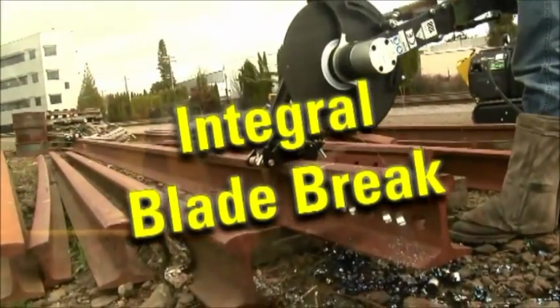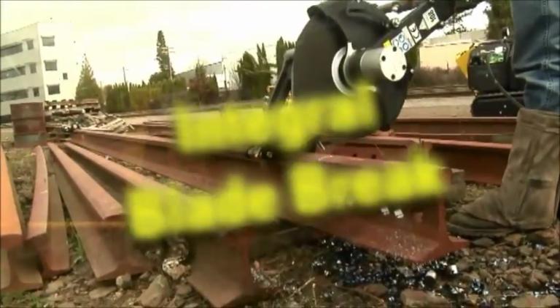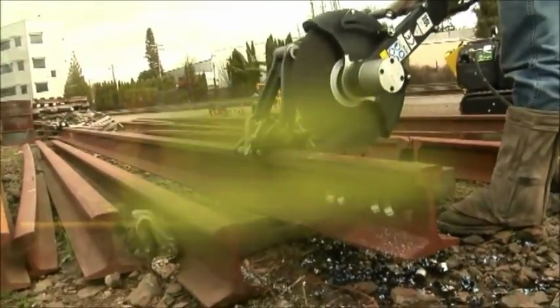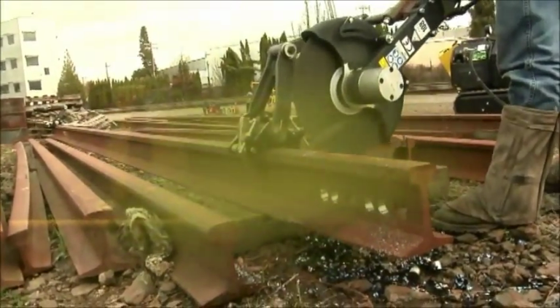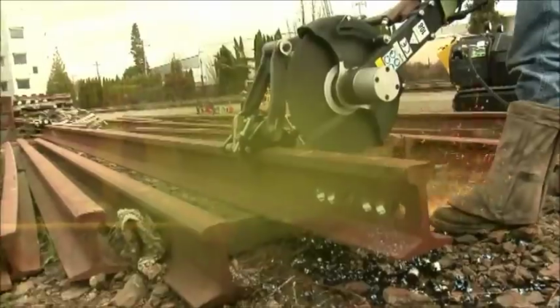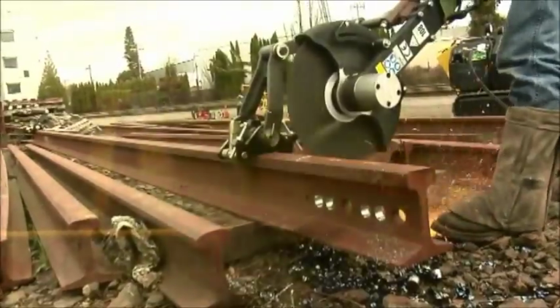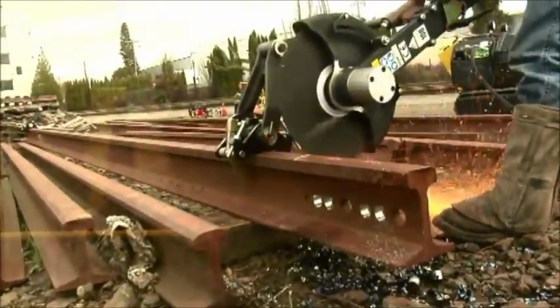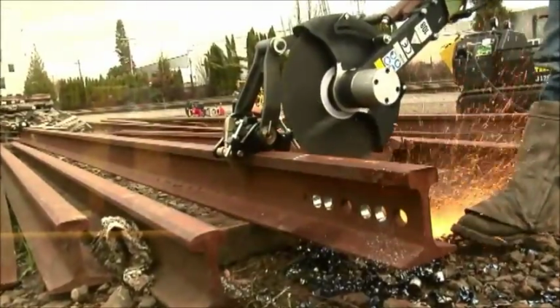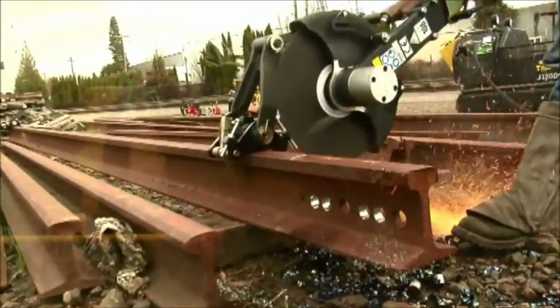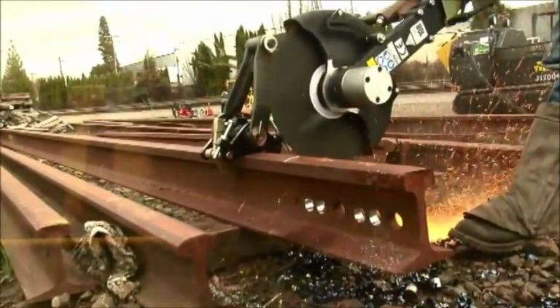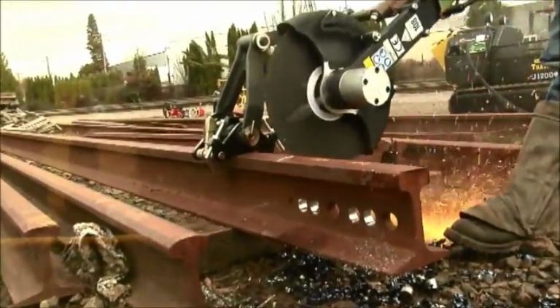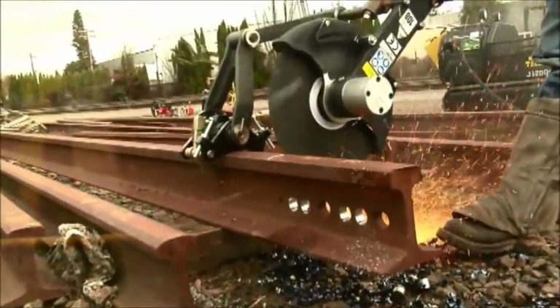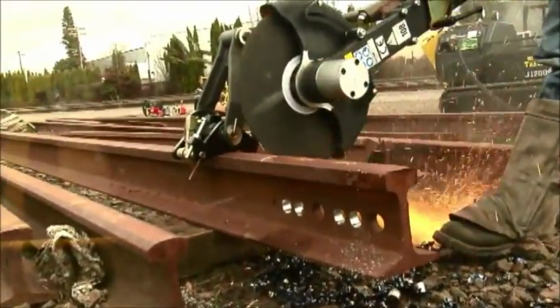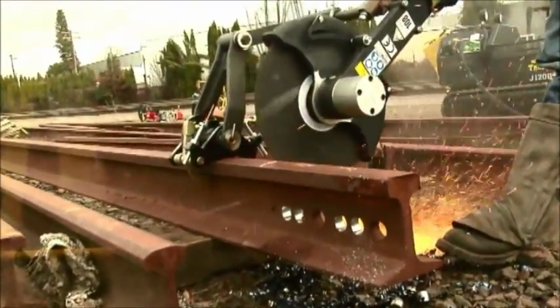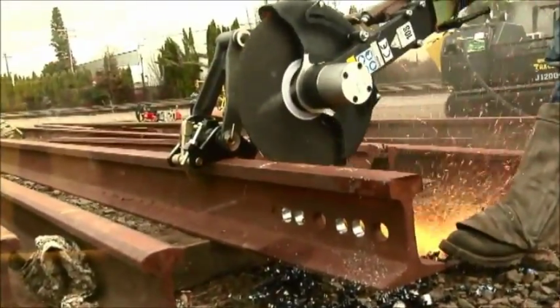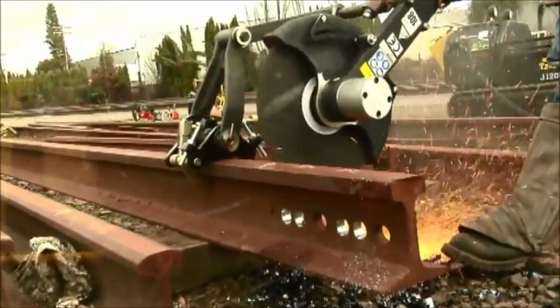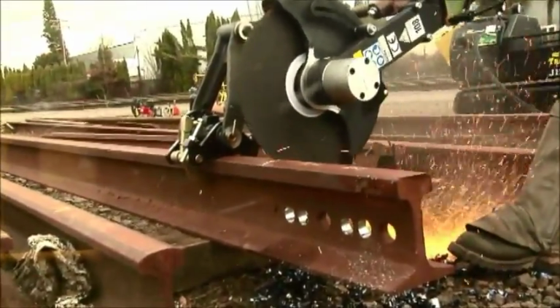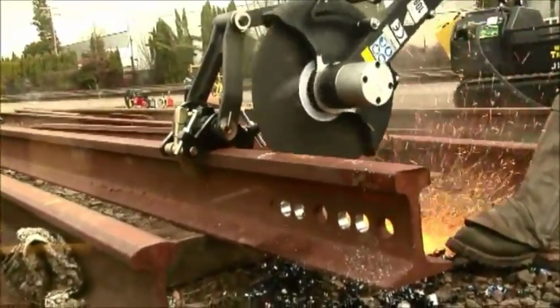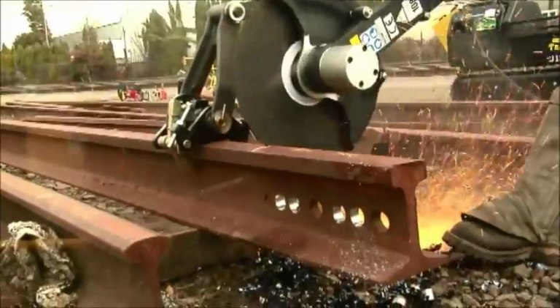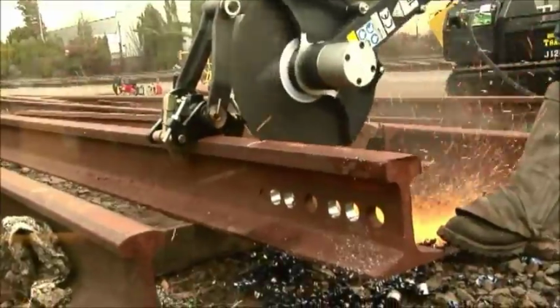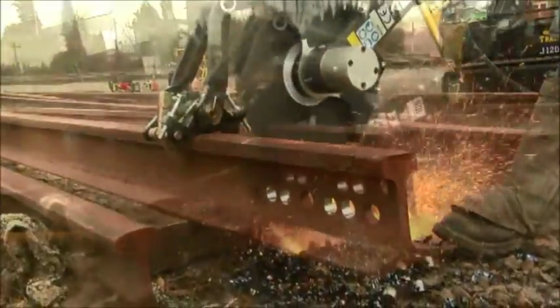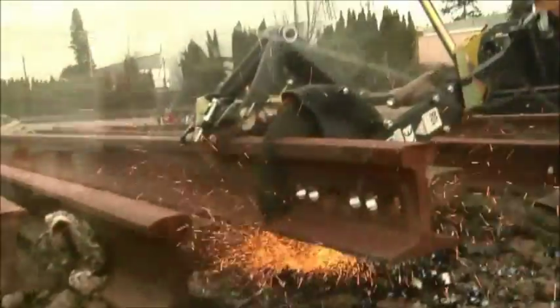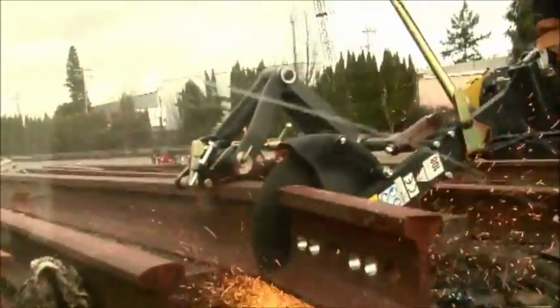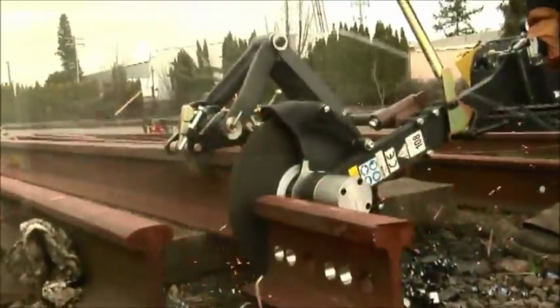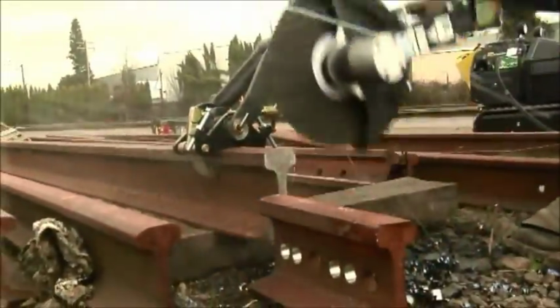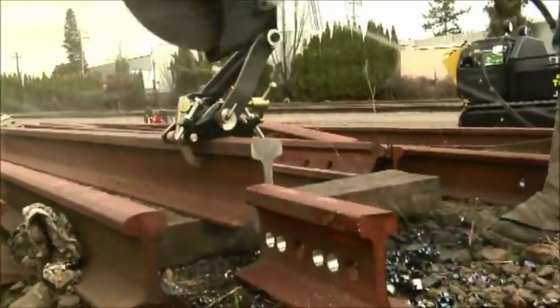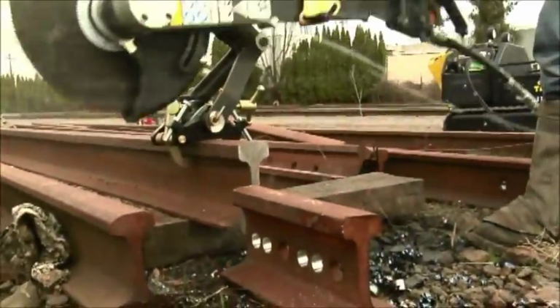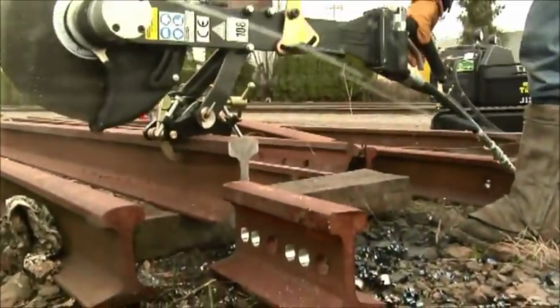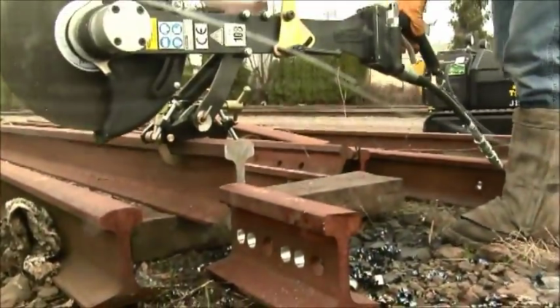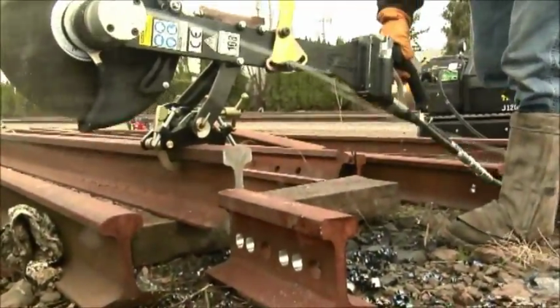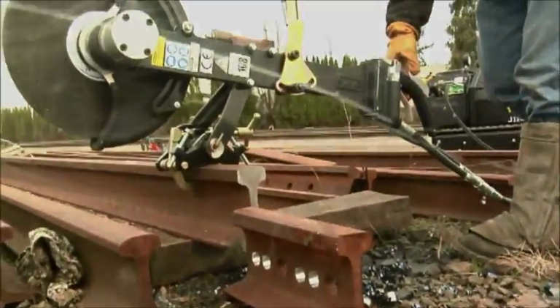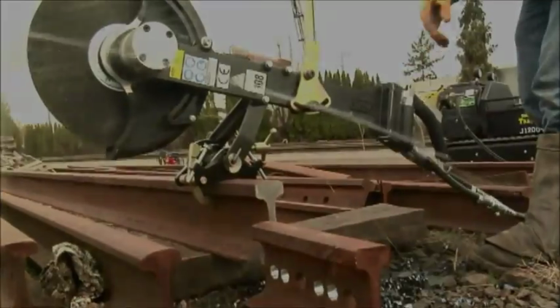The Stanley rail saw is available in both 14 inch and 16 inch models, matching any application to customers' needs. The saw collapses for easy transport and storage options.